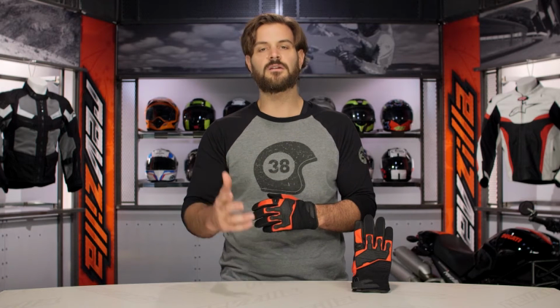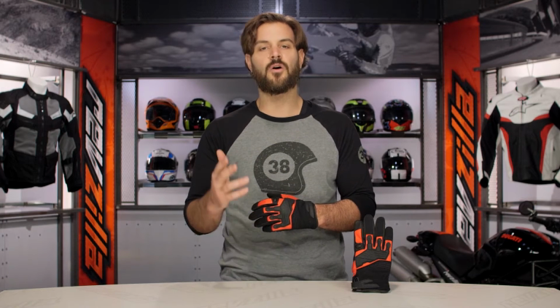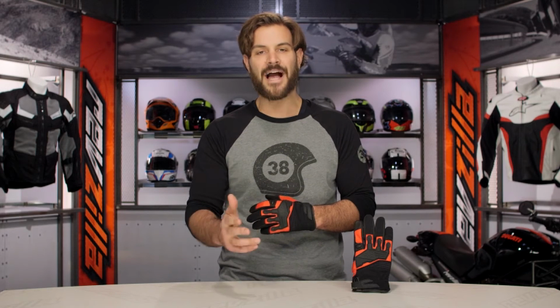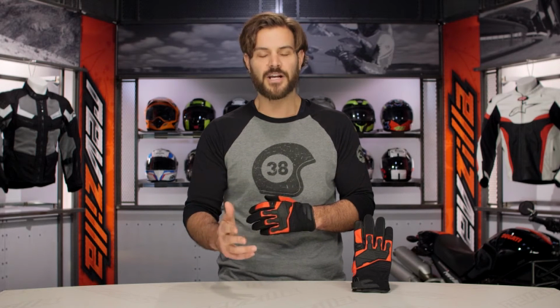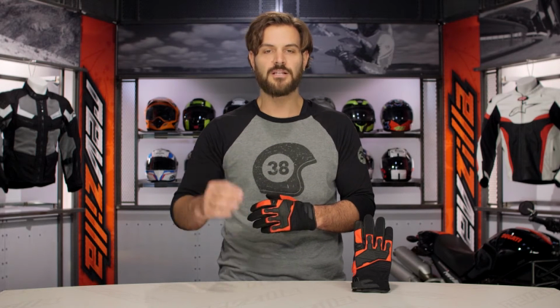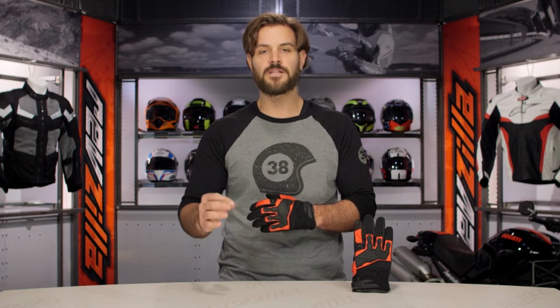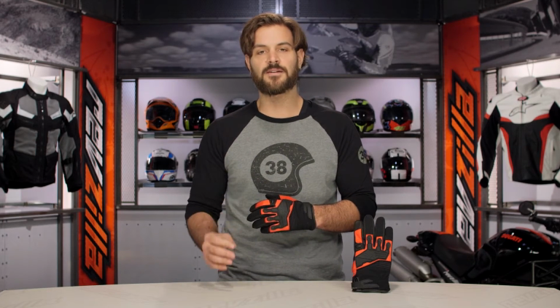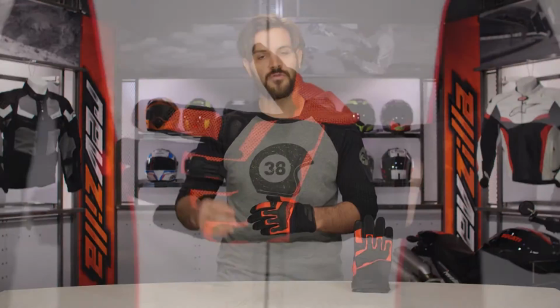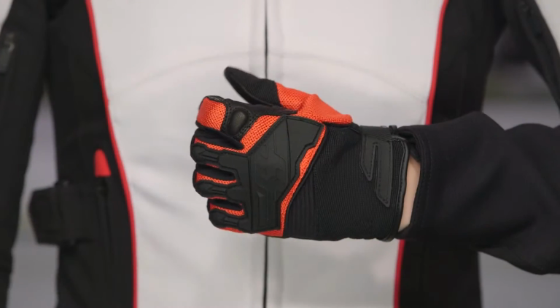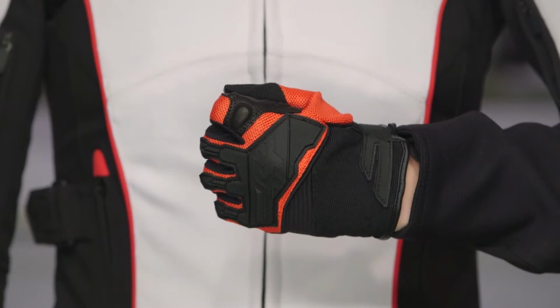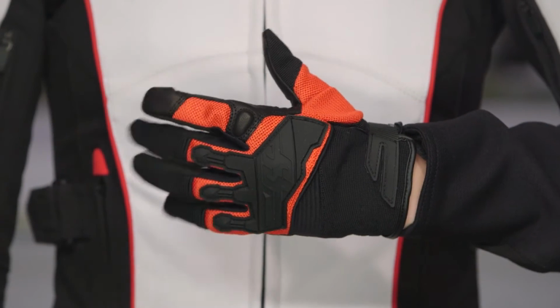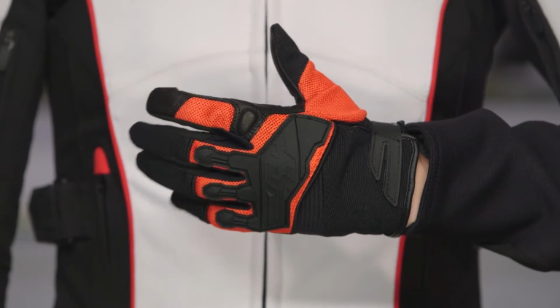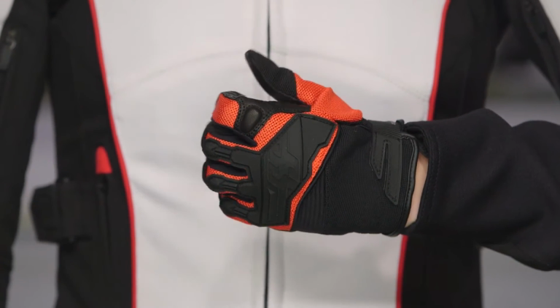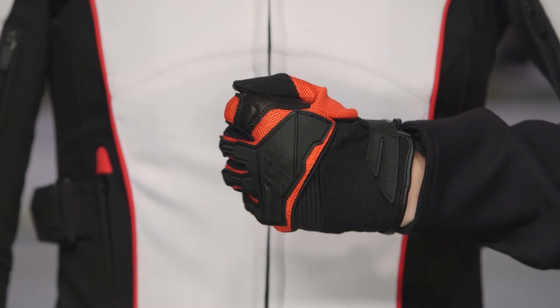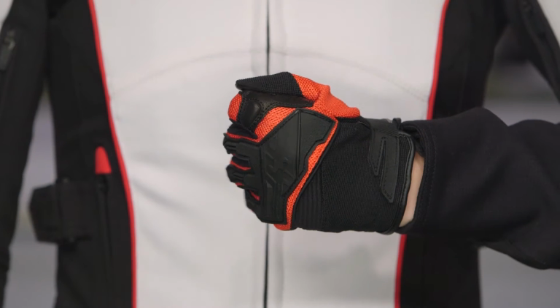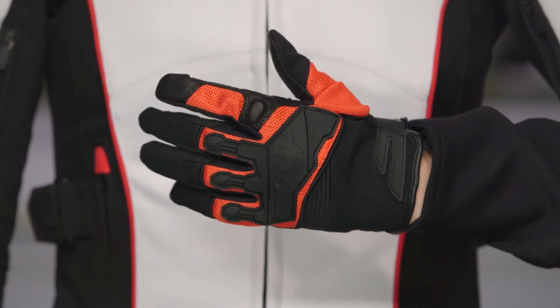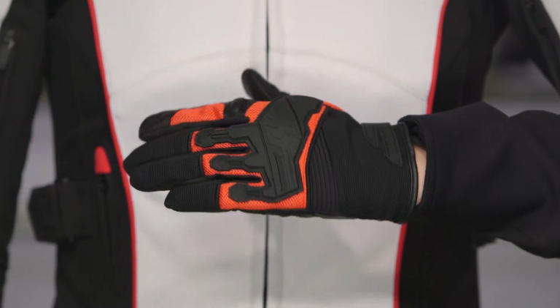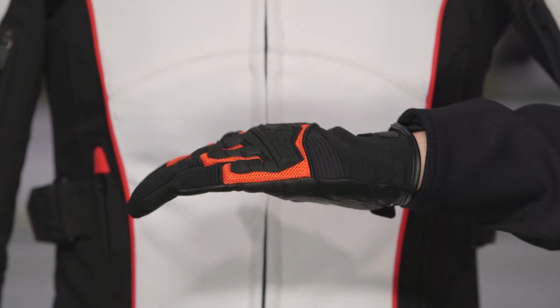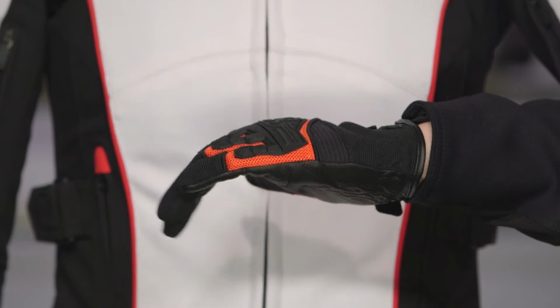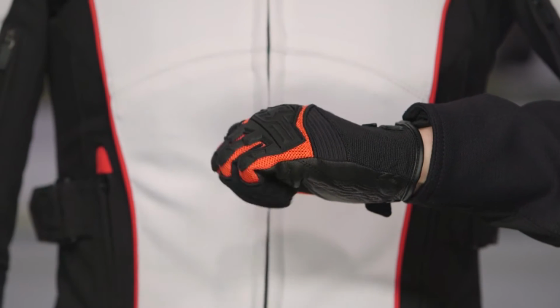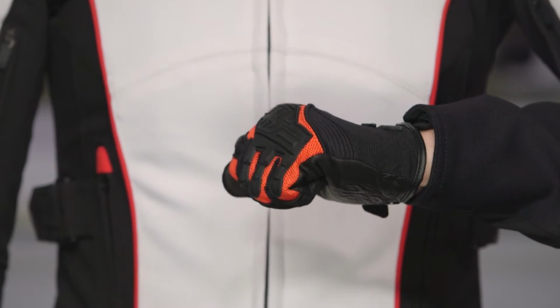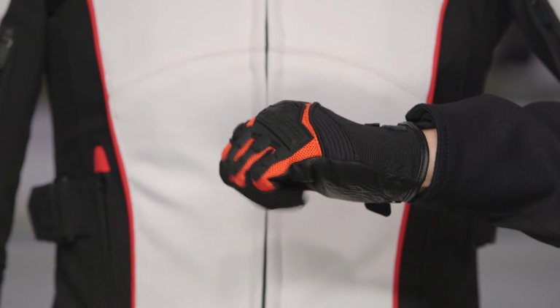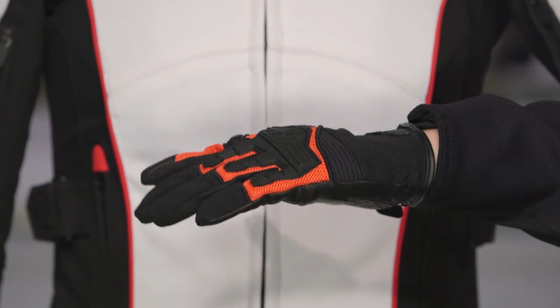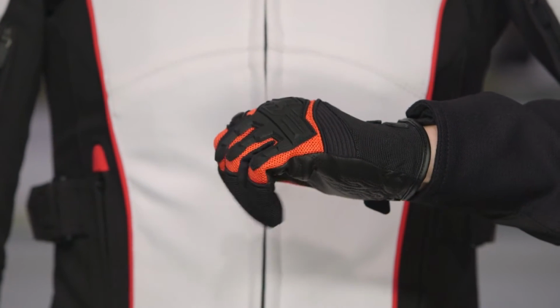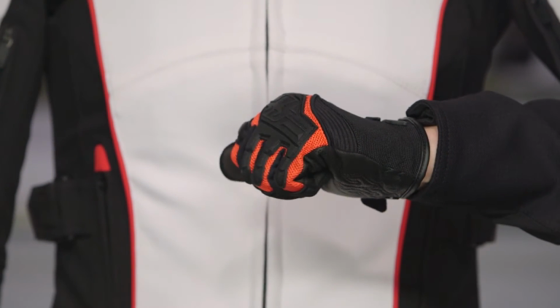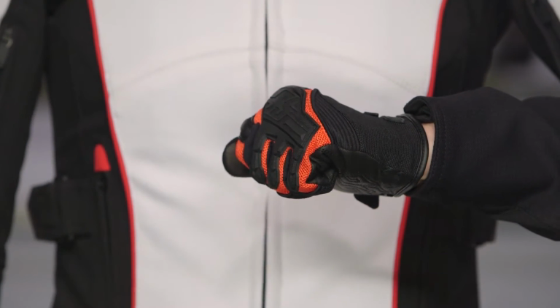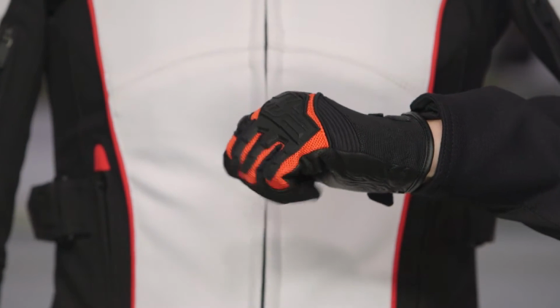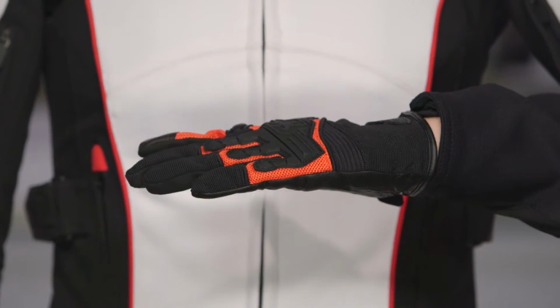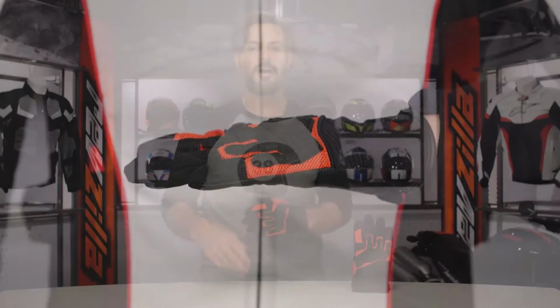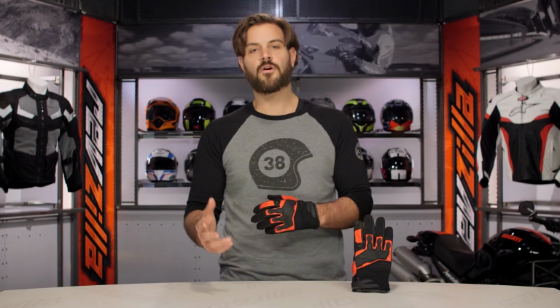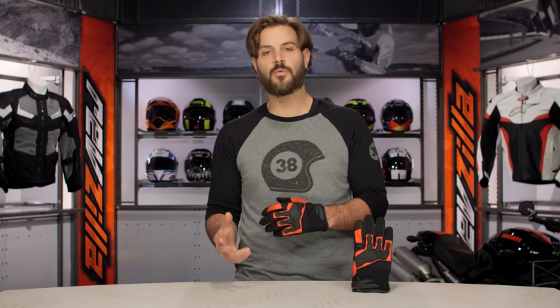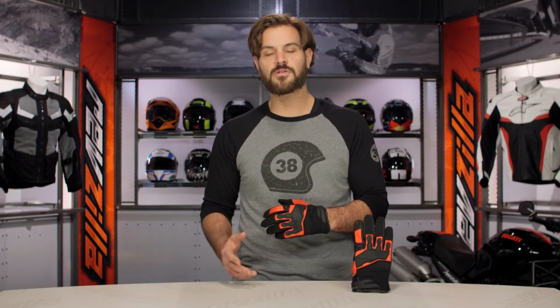The ladies version is going to be called the Backlash in Speed & Strength's lineup. So if you see the Backlash, that is going to be the female version of the Hammer Down — a little bit slimmer in its cut, tailored more for the female hand.